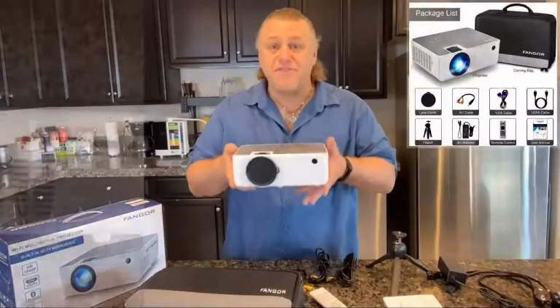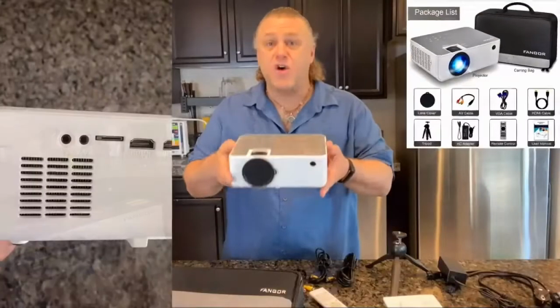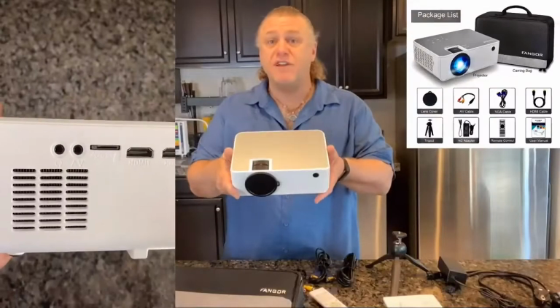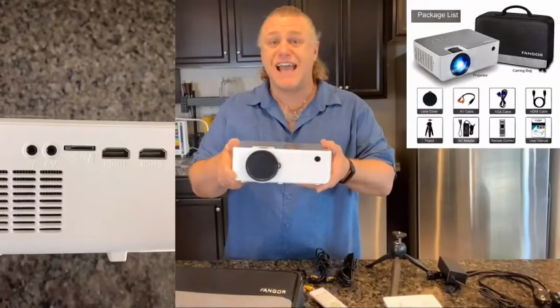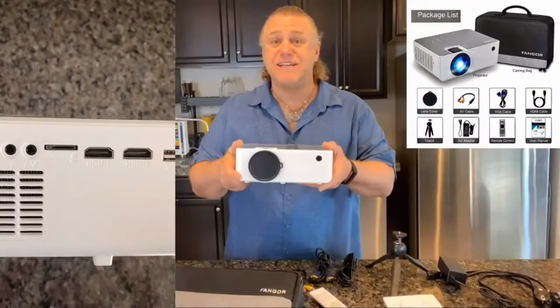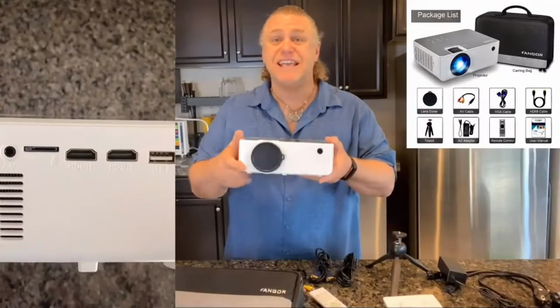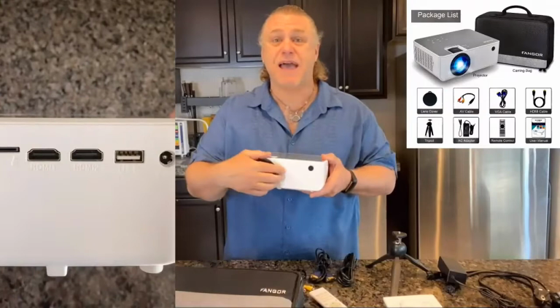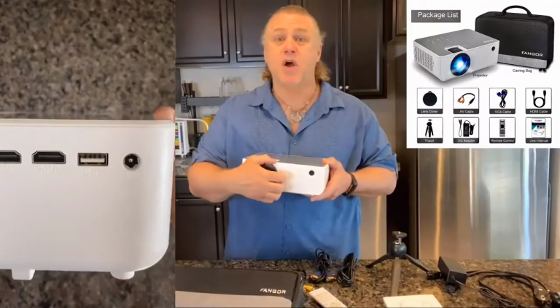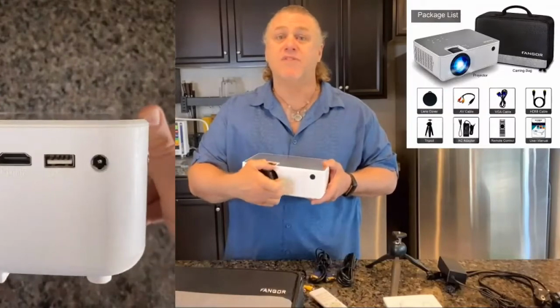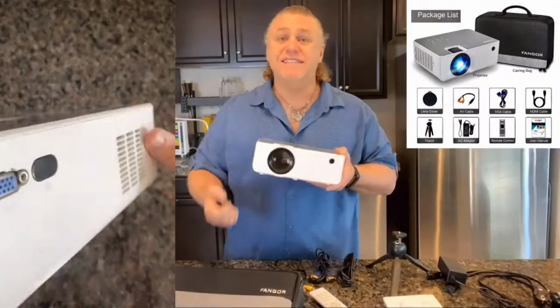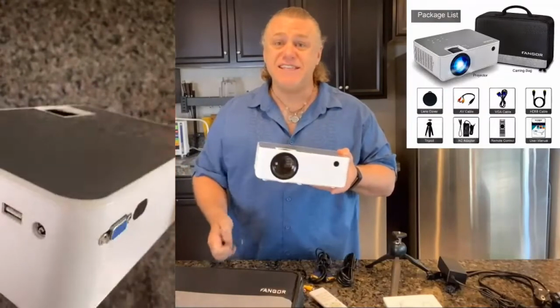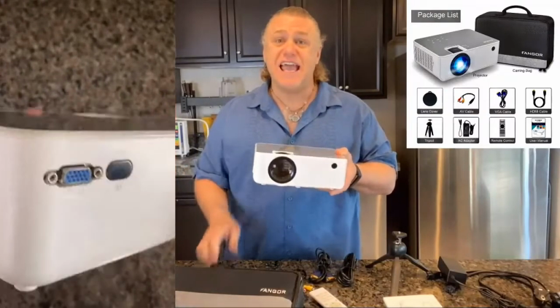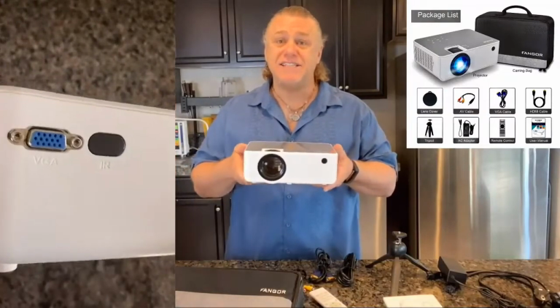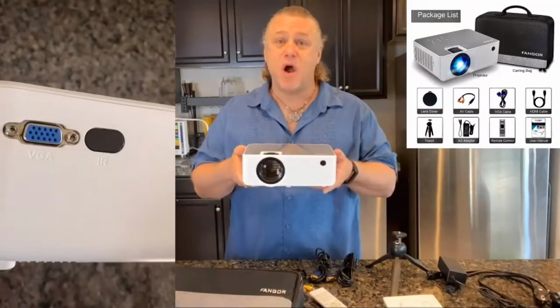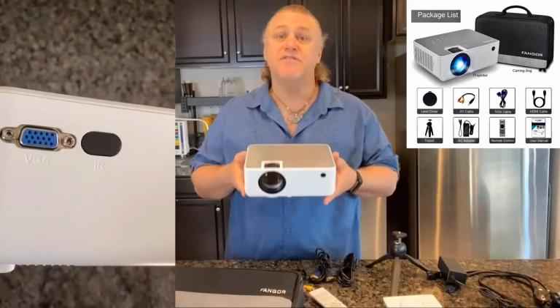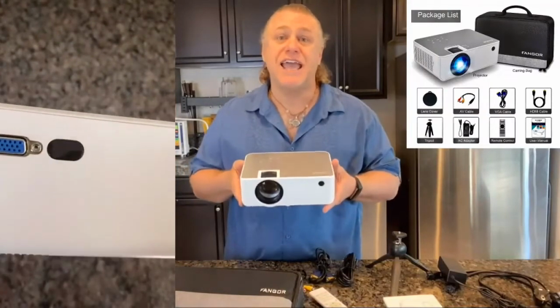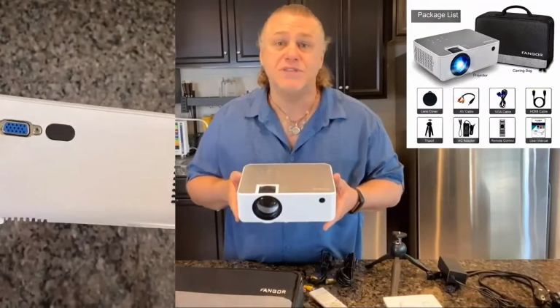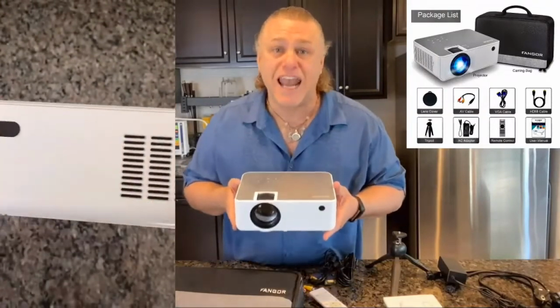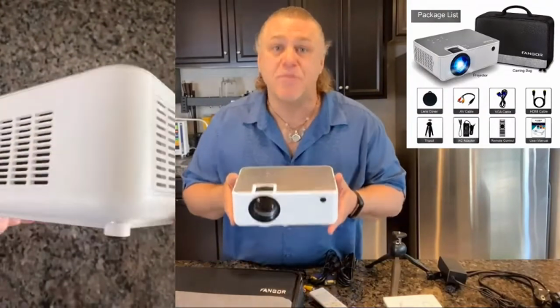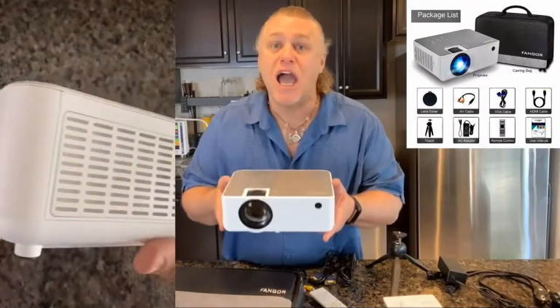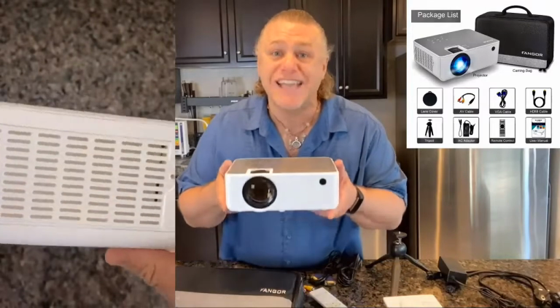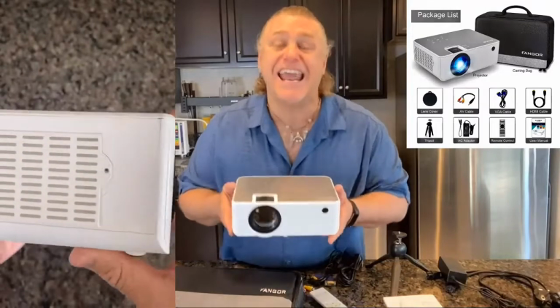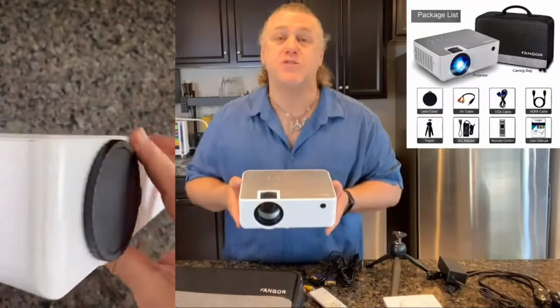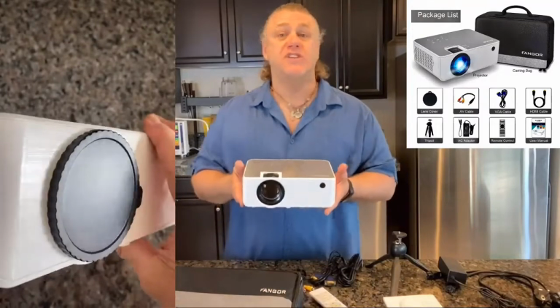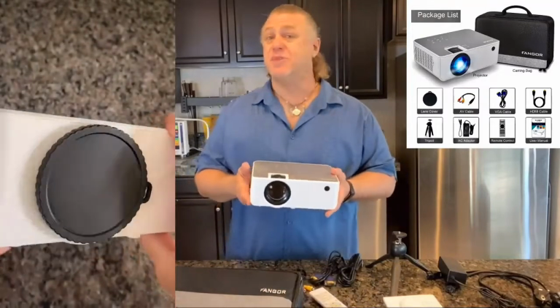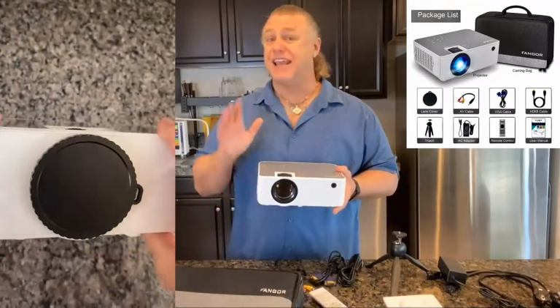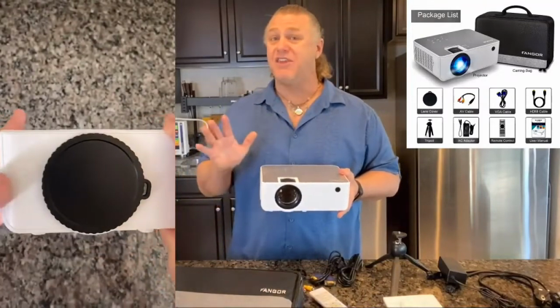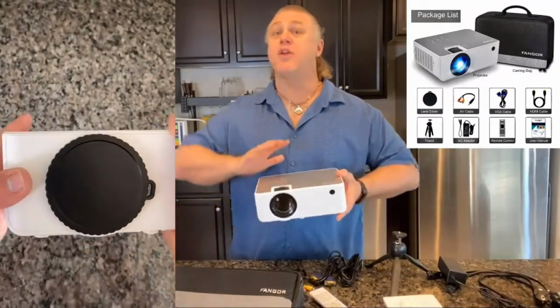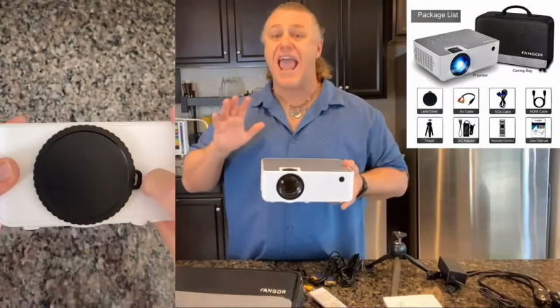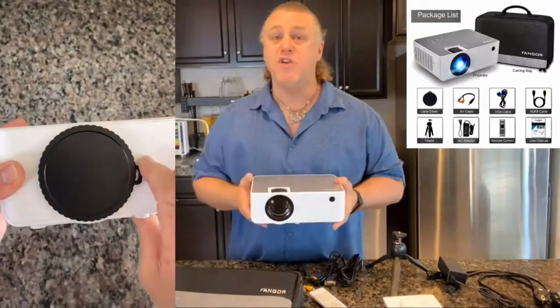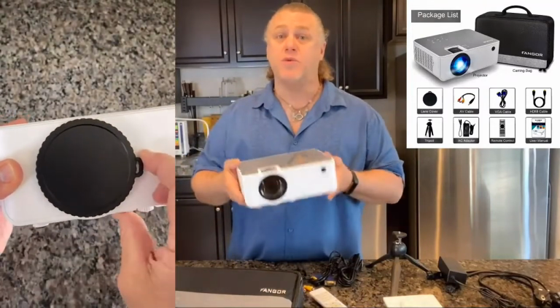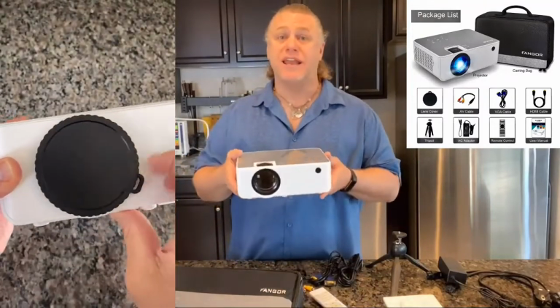The Fangor 506 HD projector is compatible with TV stick, HDMI, VGA, USB, laptop, iOS and Android. So you can do practically anything you want, wherever you want with it. It's so versatile.